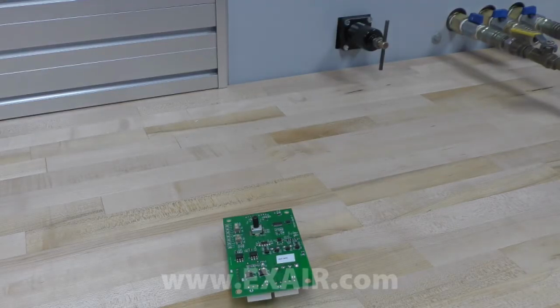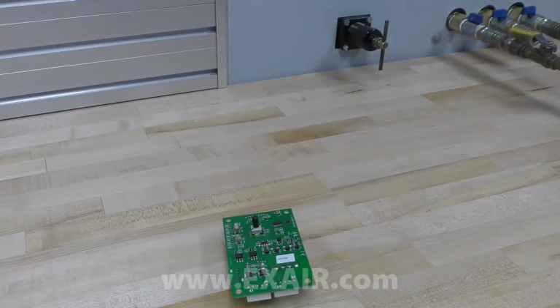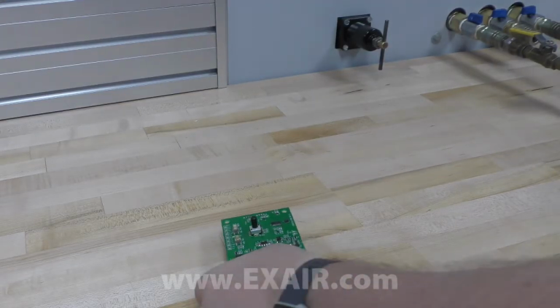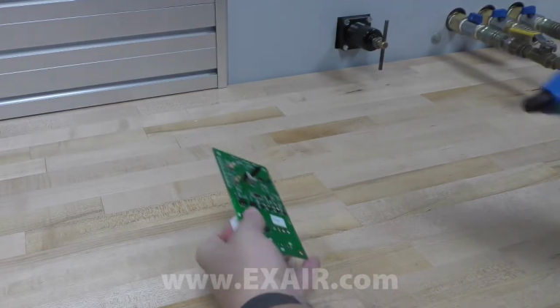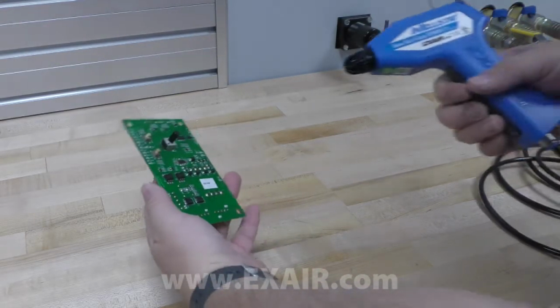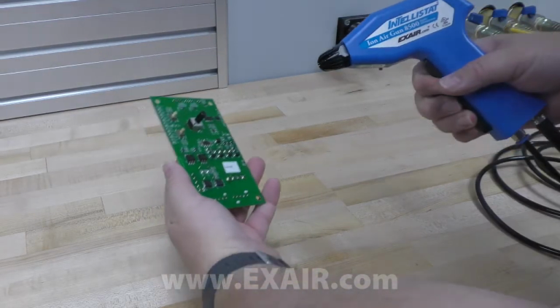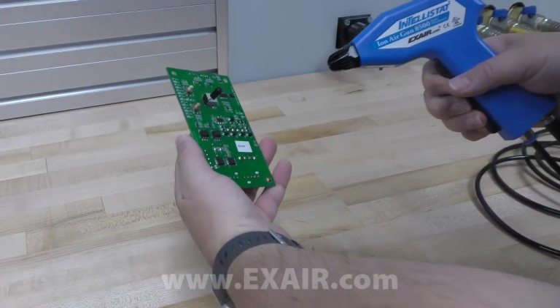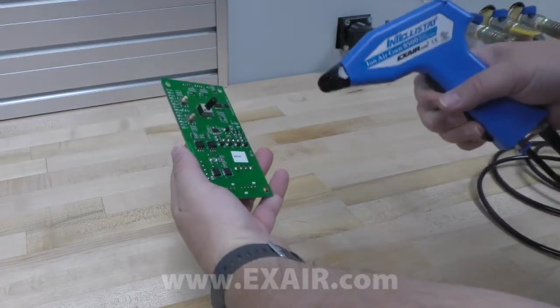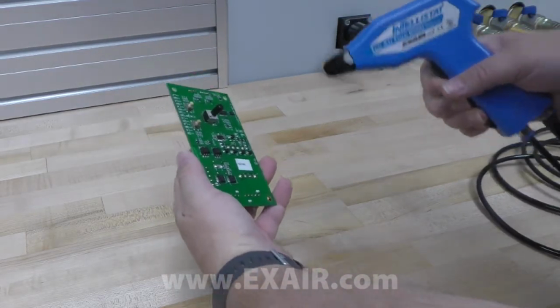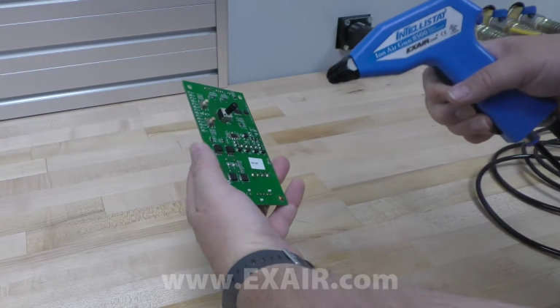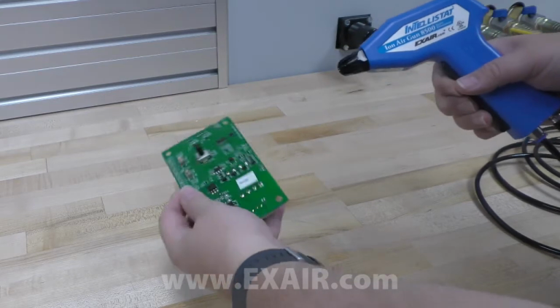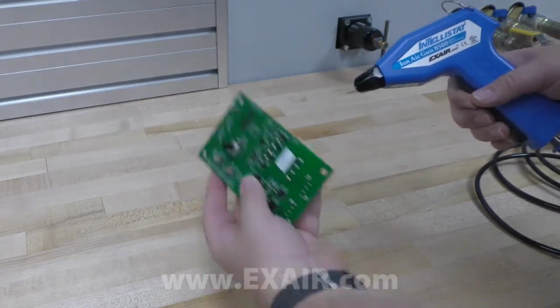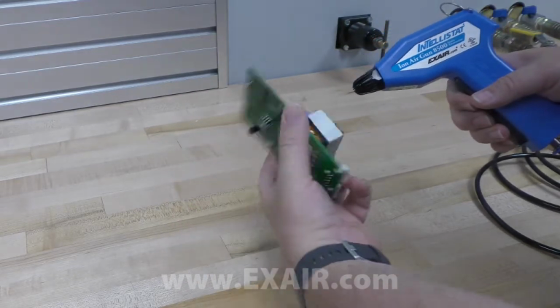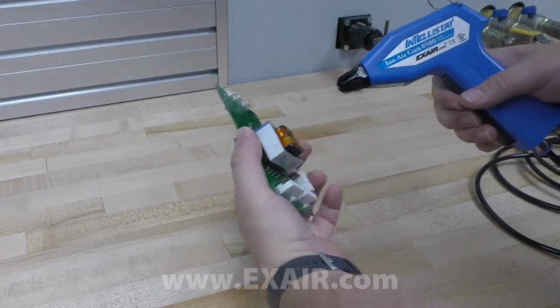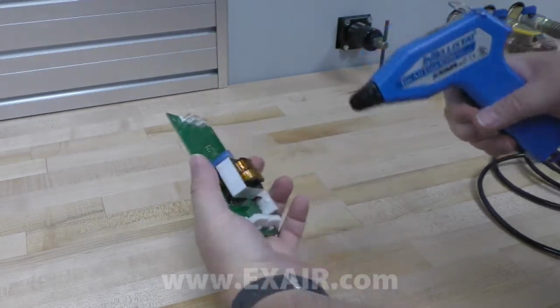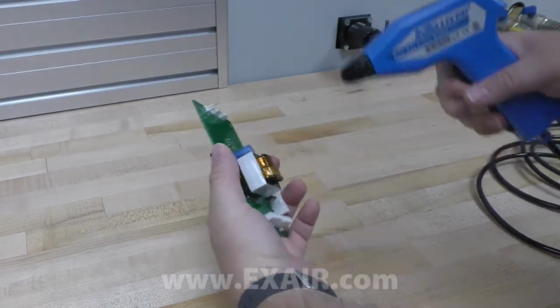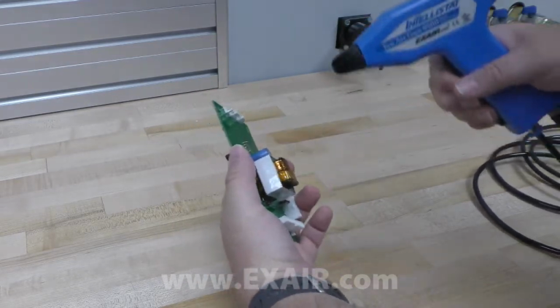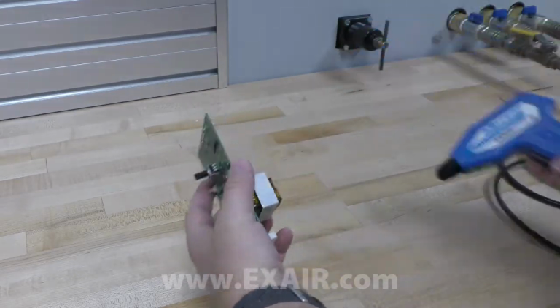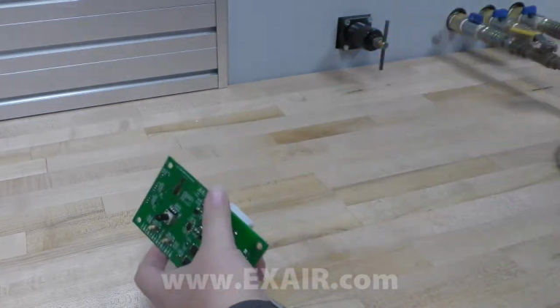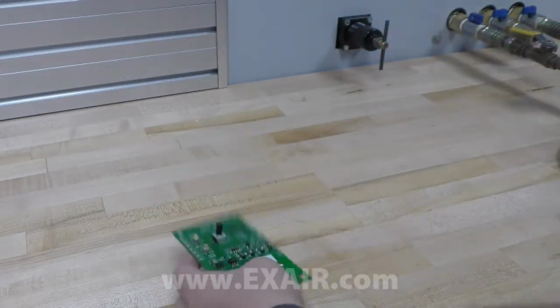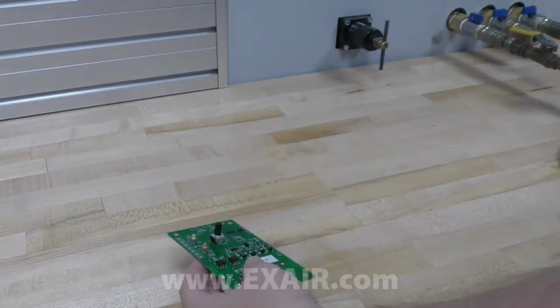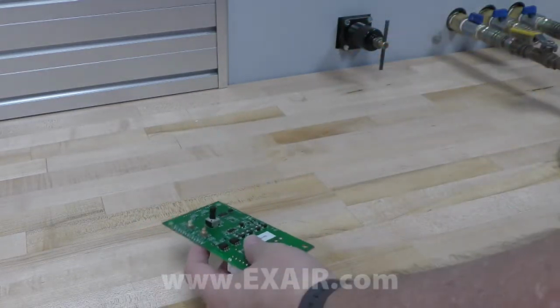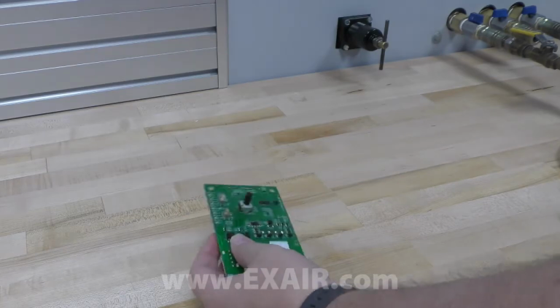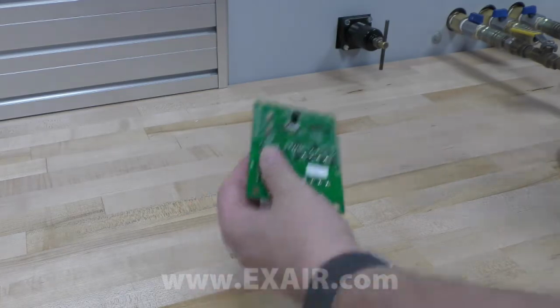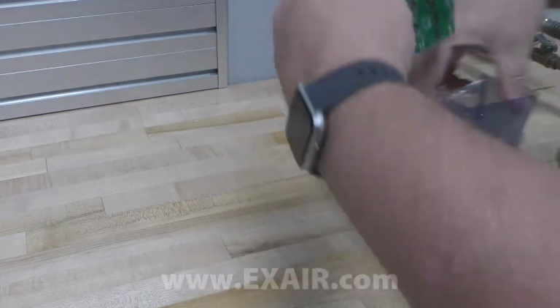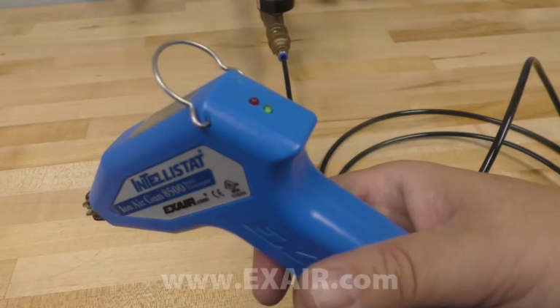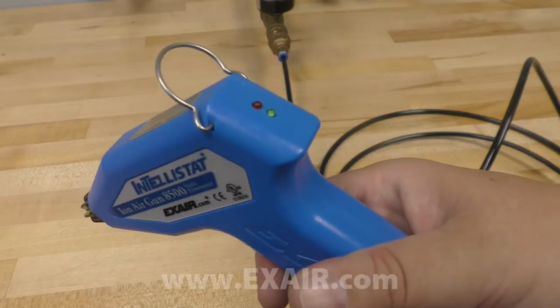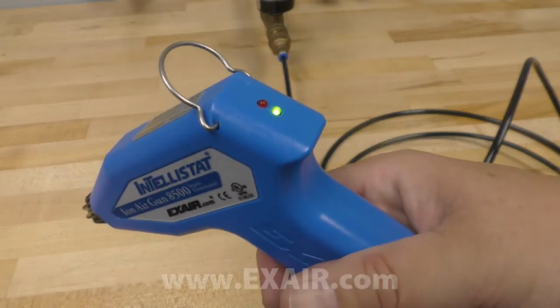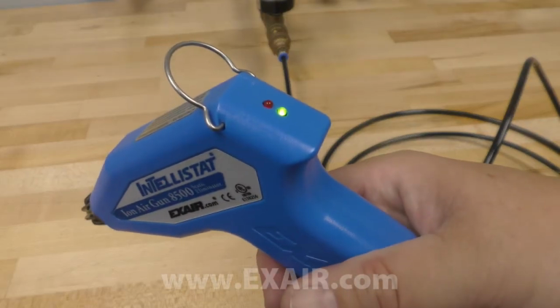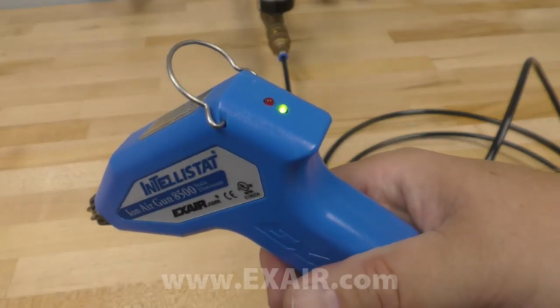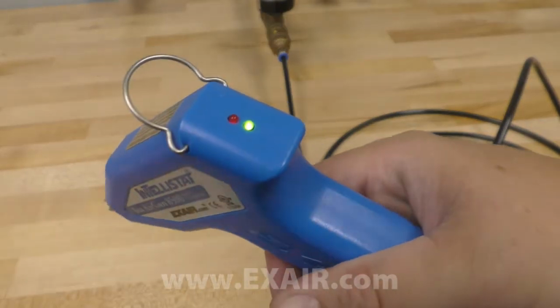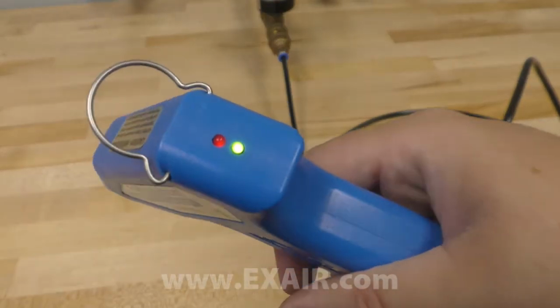The power supply plugs into any 110 volt wall outlet and comes with adapters for worldwide use. Once it's supplied with compressed air and electricity, the Intellistat is ready for operation. Just aim it at the statically charged surface and pull the trigger. The green light lets you know it's working properly.